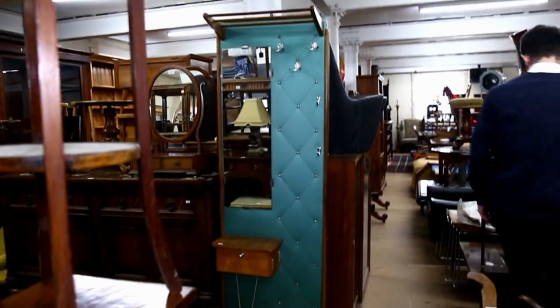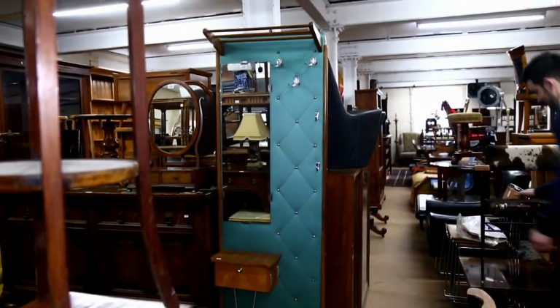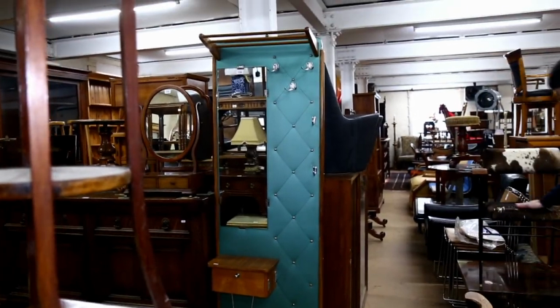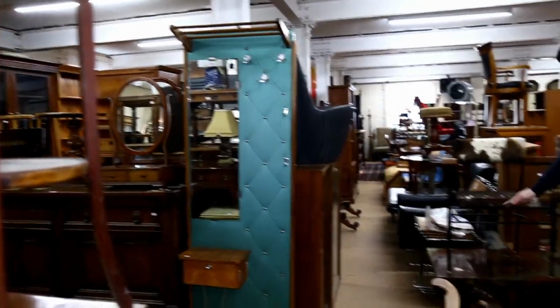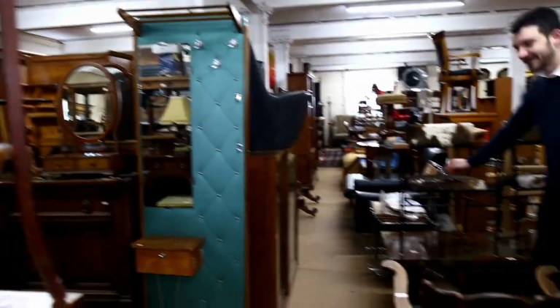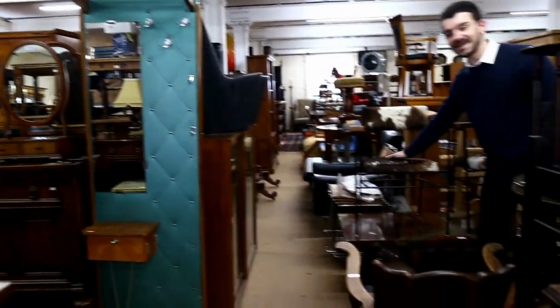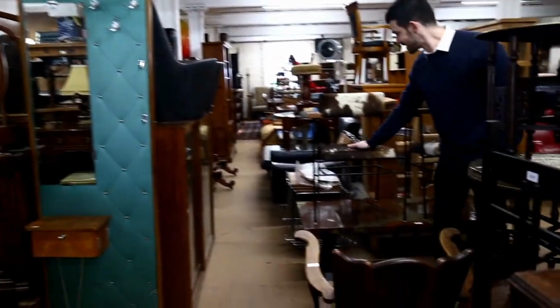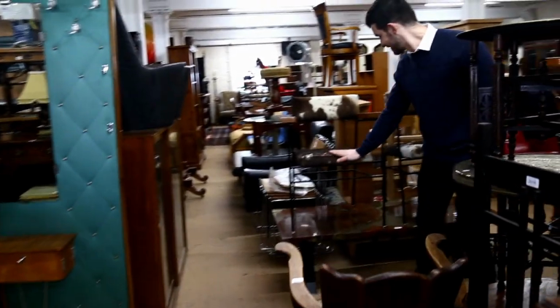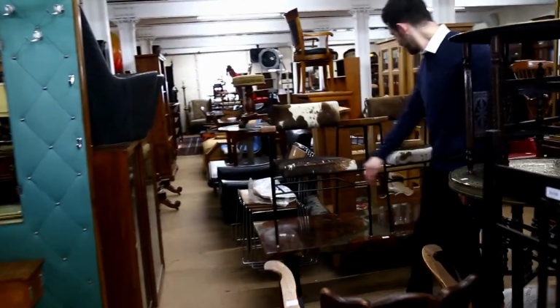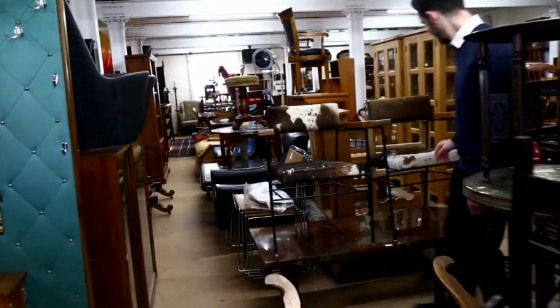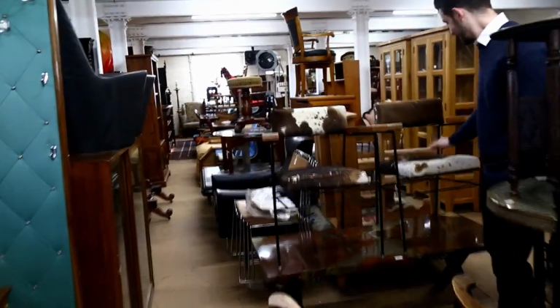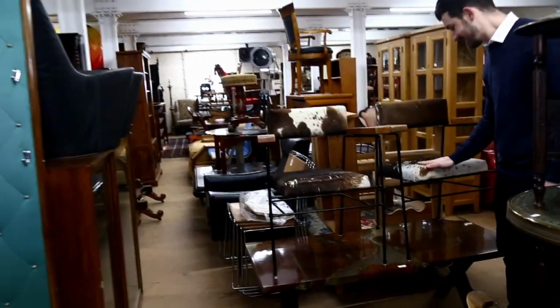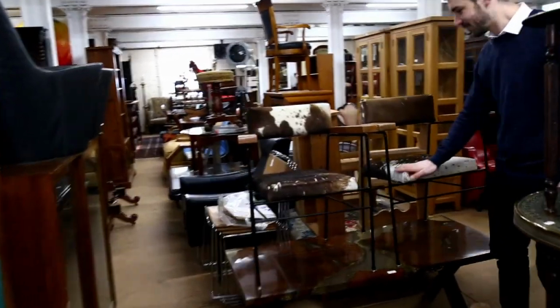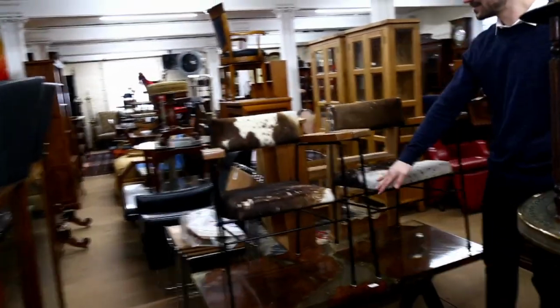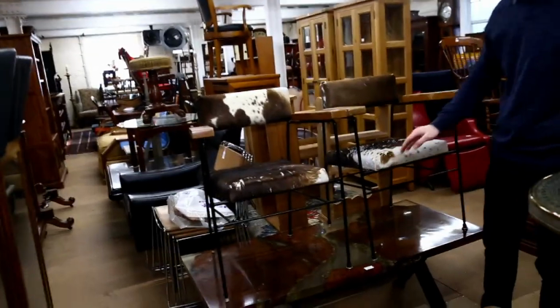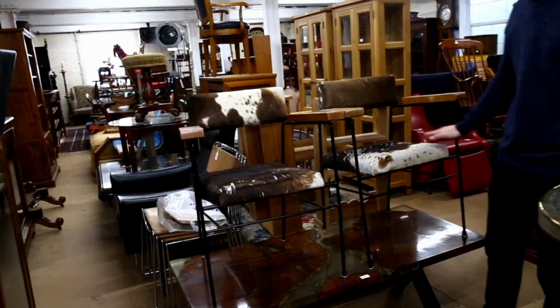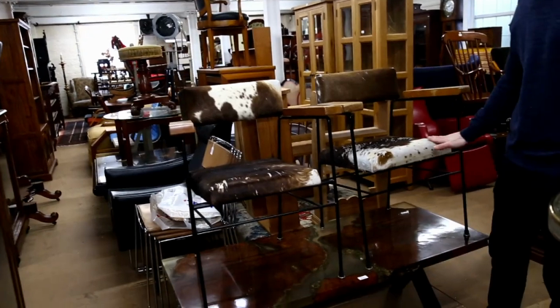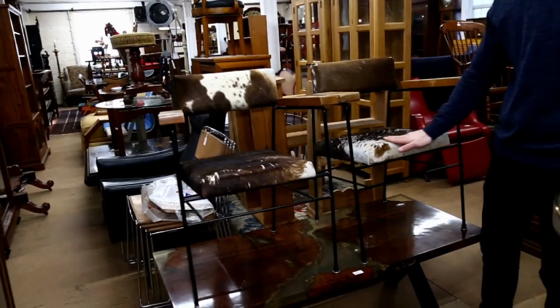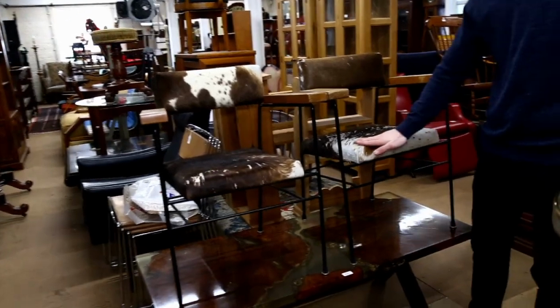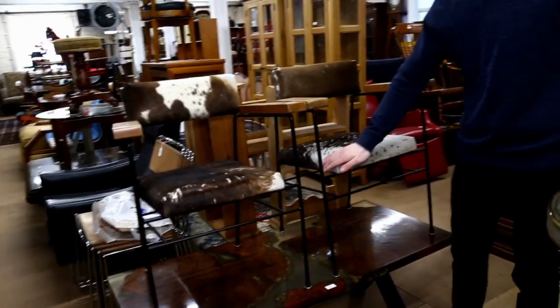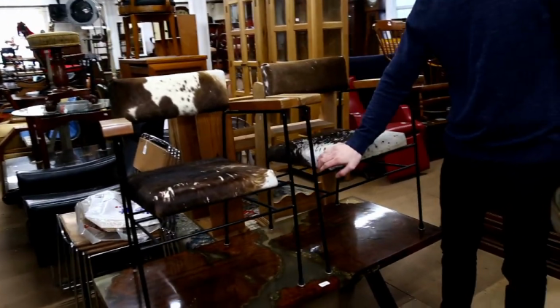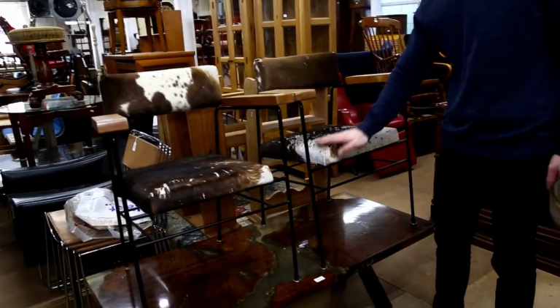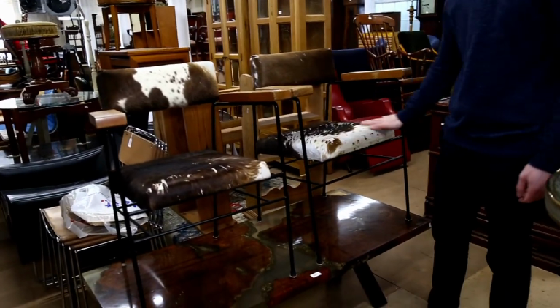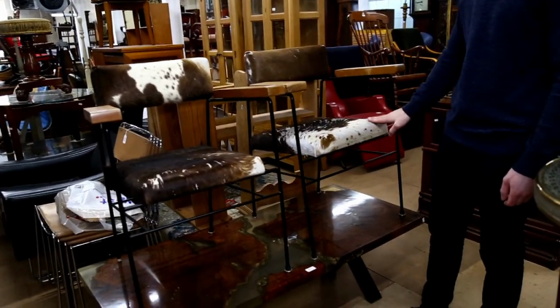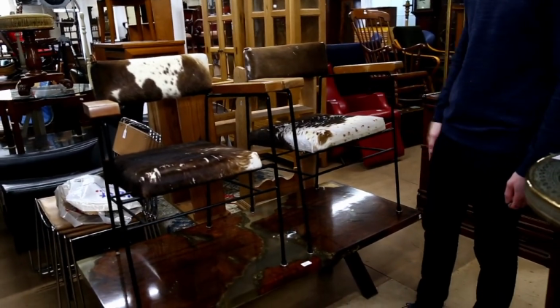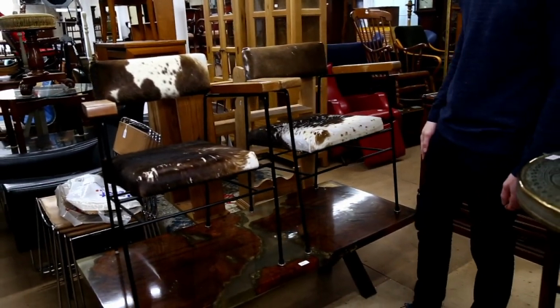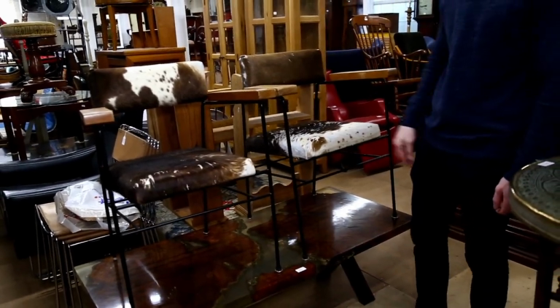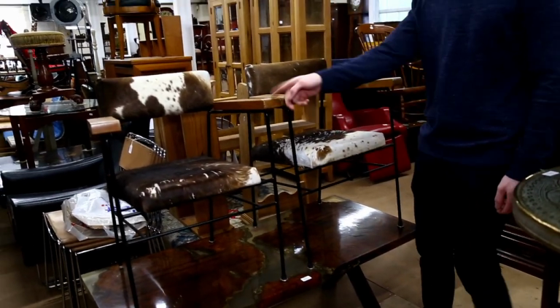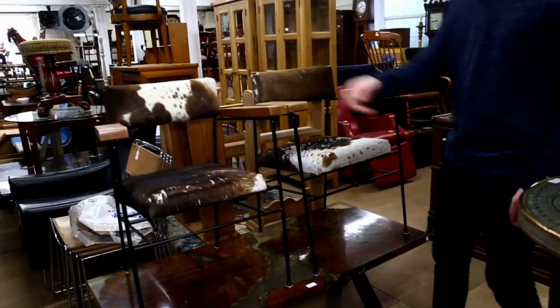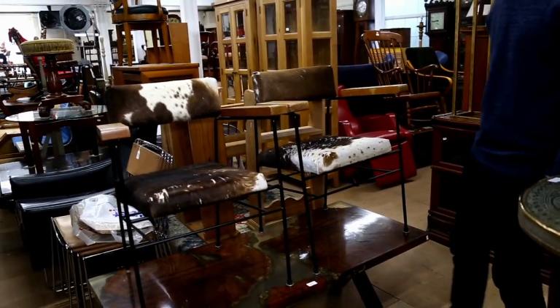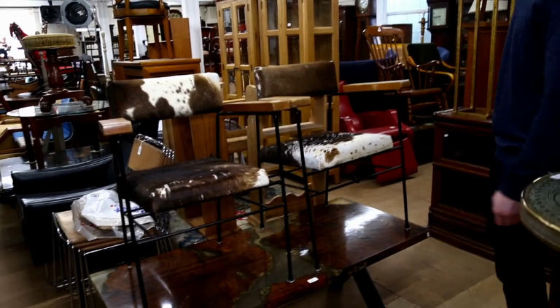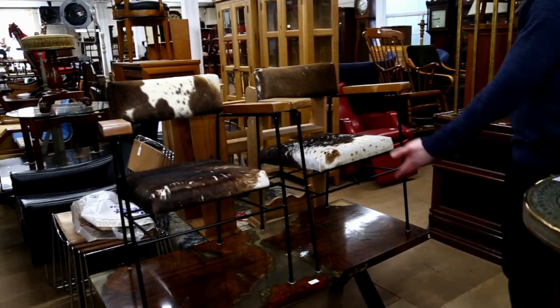Look at that - cowhide chairs. Again, these are more fashionable things for people nowadays, not necessarily to sit in, but just to put them in the corner. That's lot 2257 for the pair.